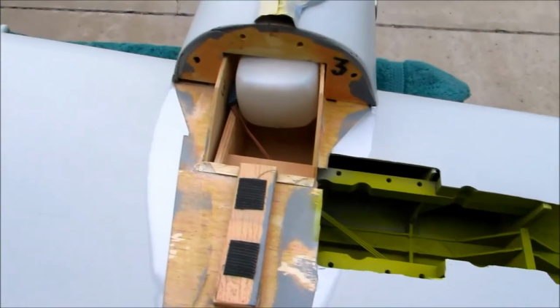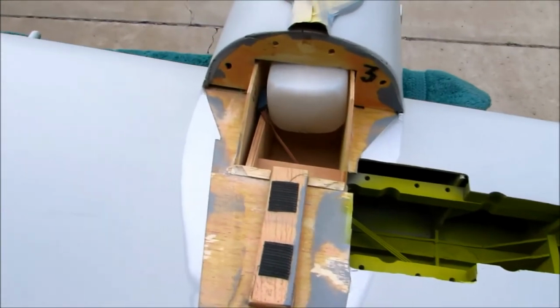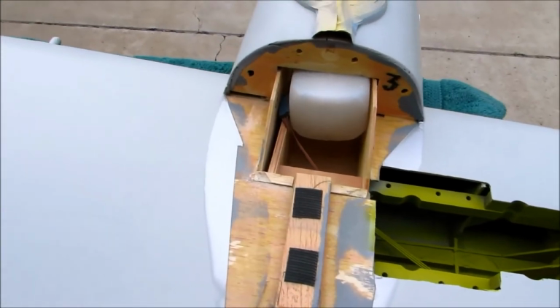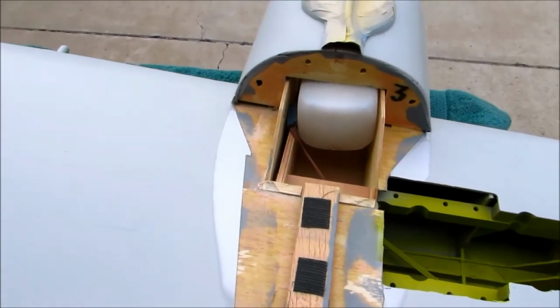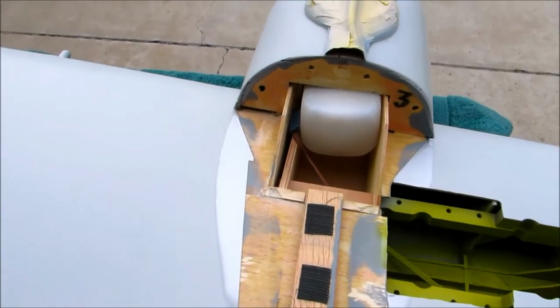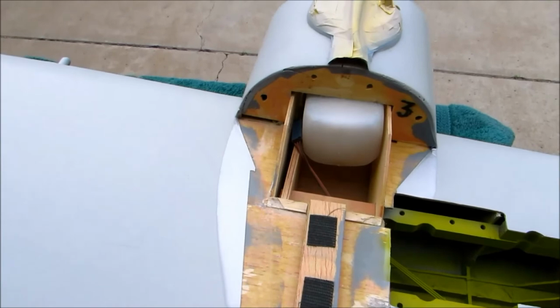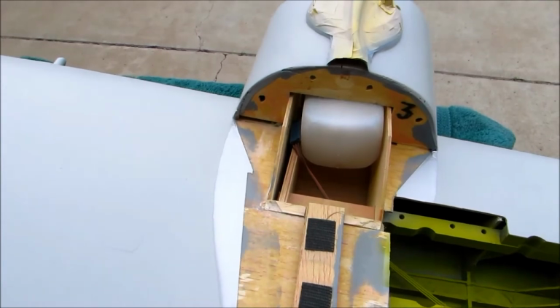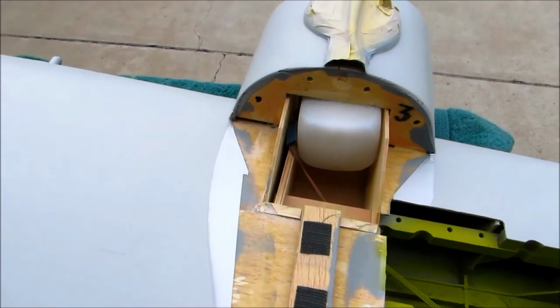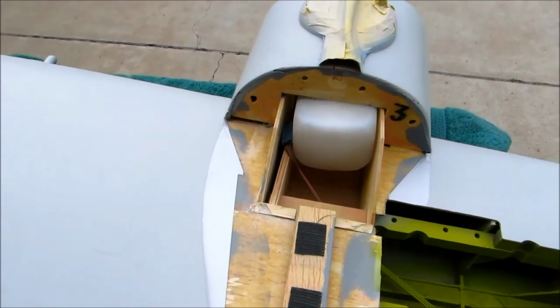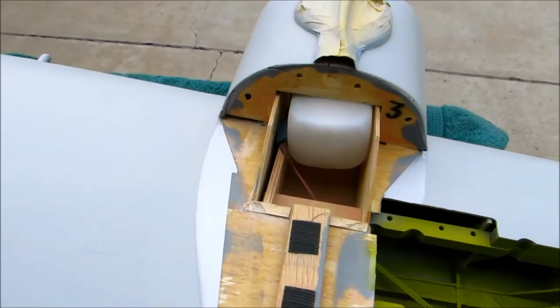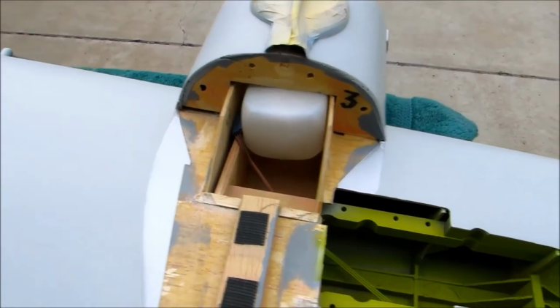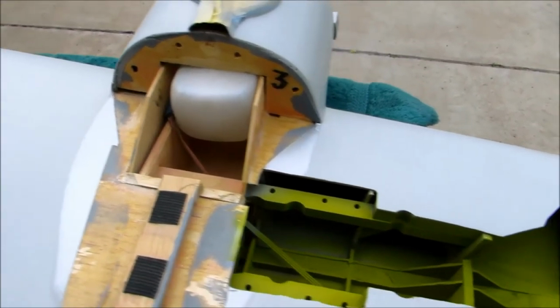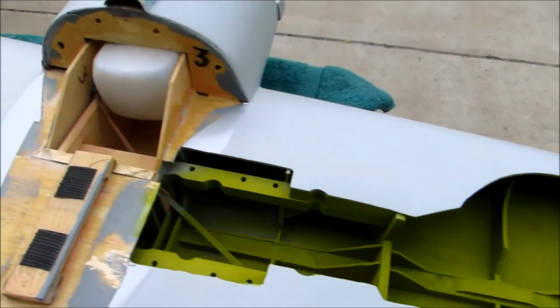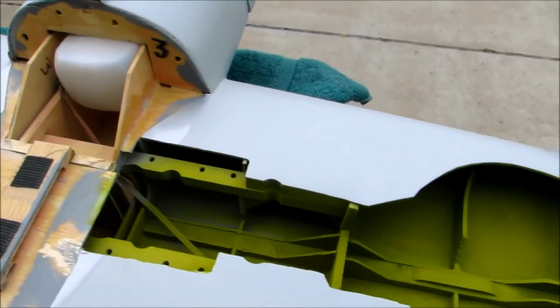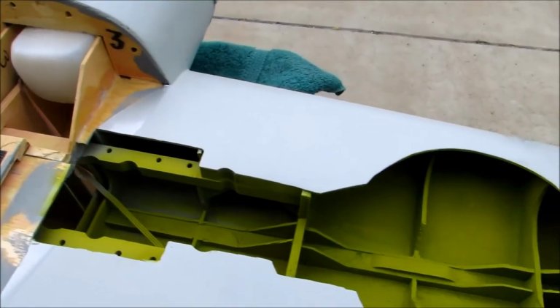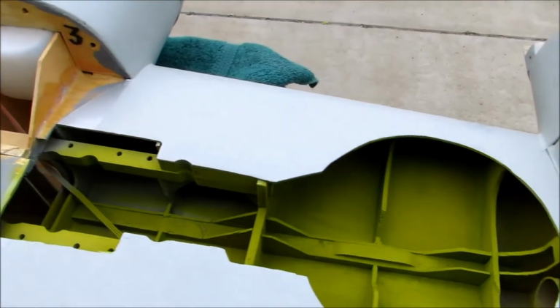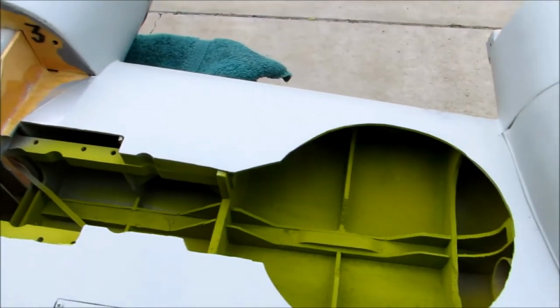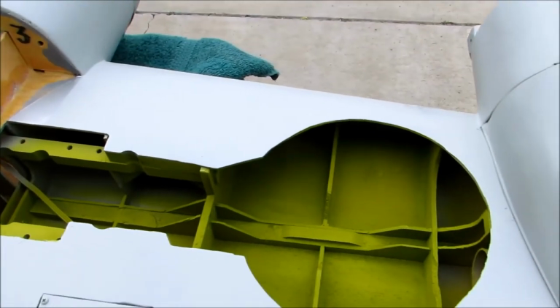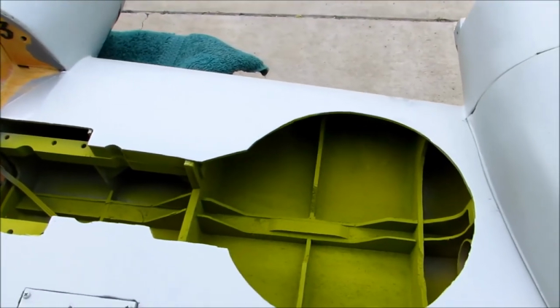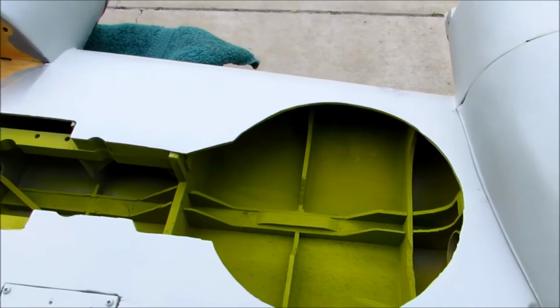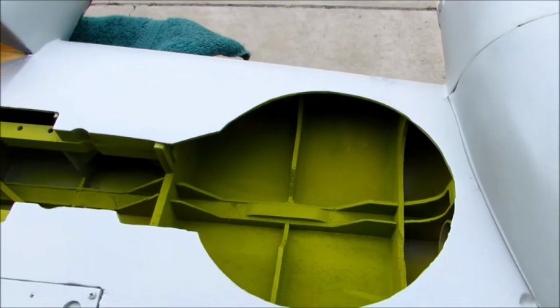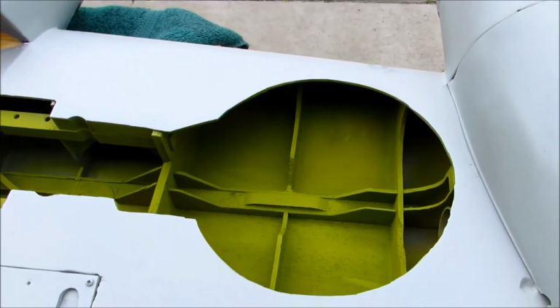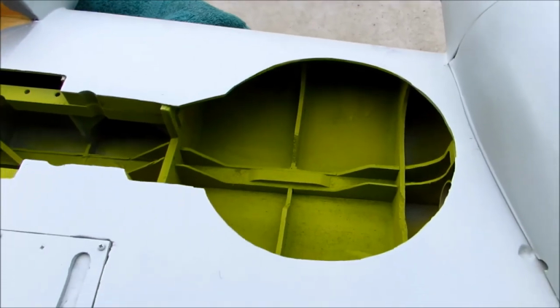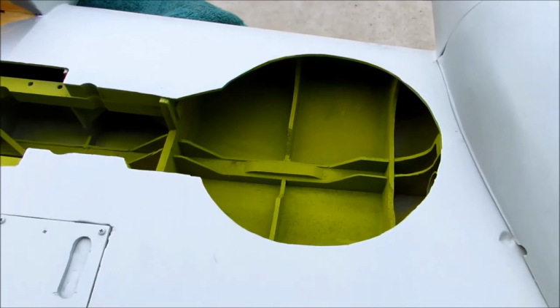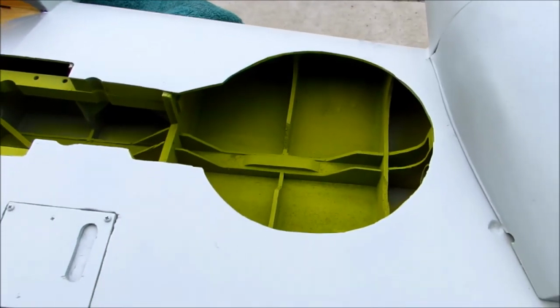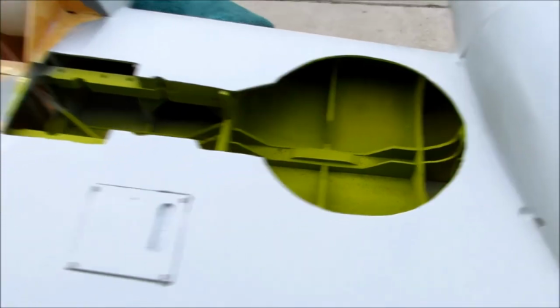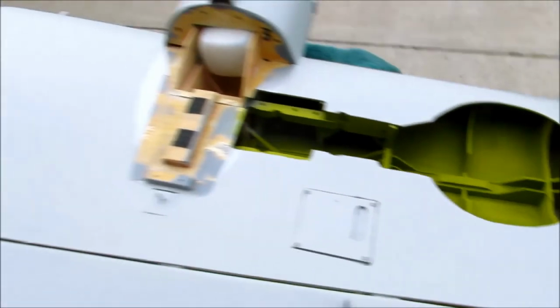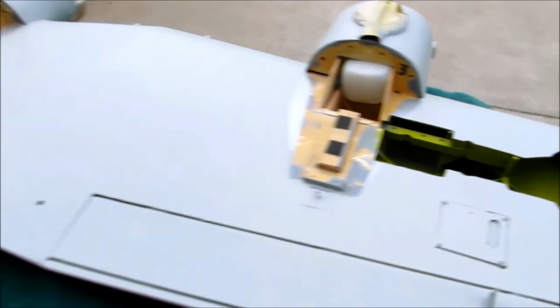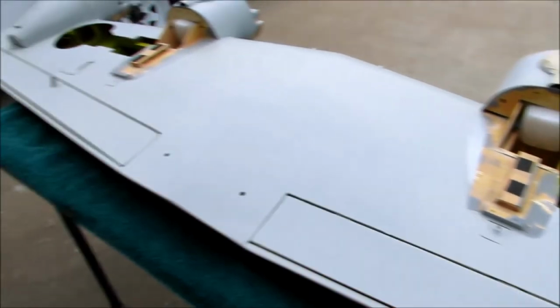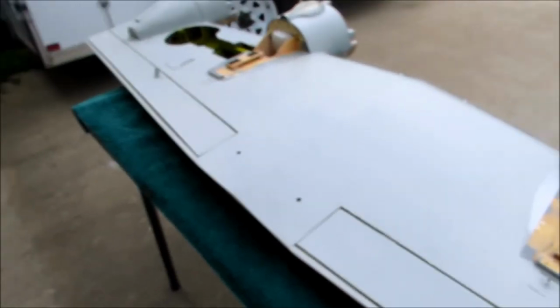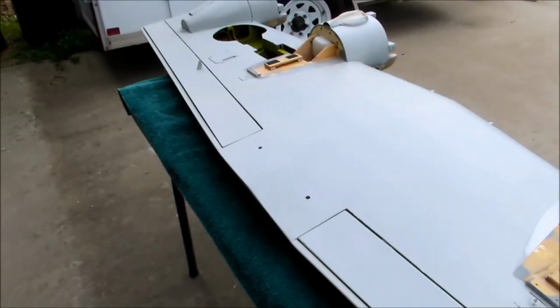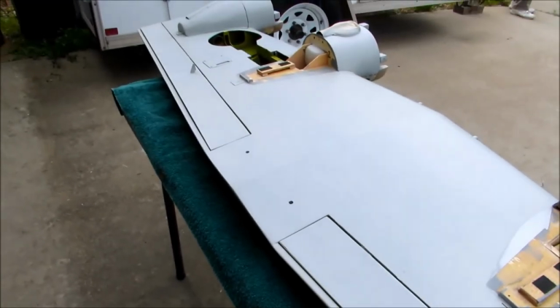Tanks — I think we've got 12 ounce tanks. On DLE 20s, that means we'll probably have to land after about an hour. Anyway, that's the wing. Later.